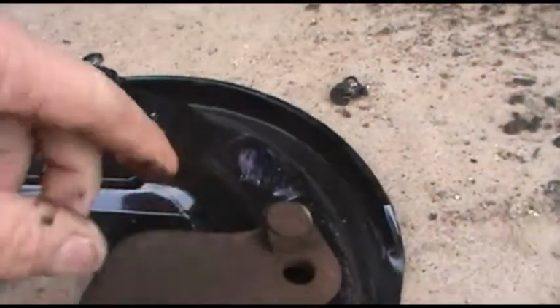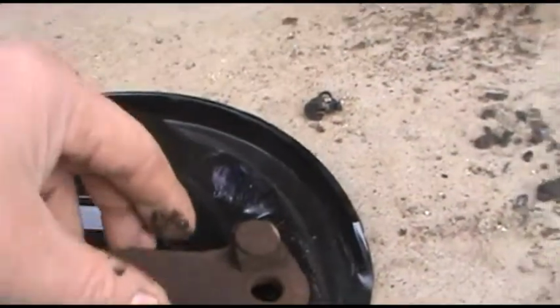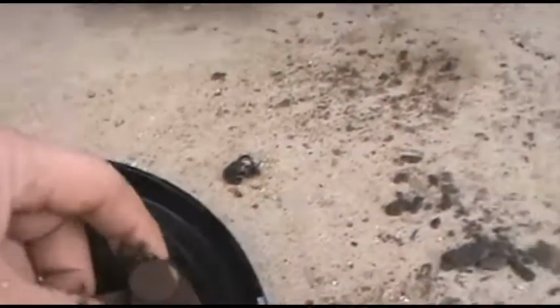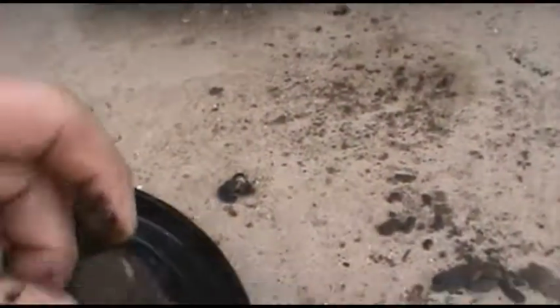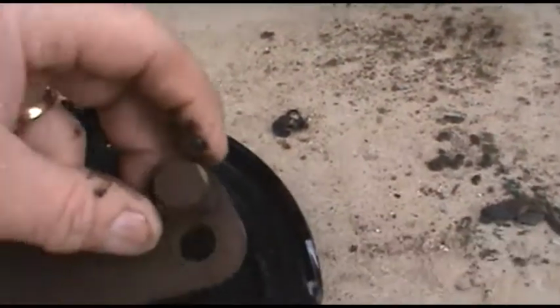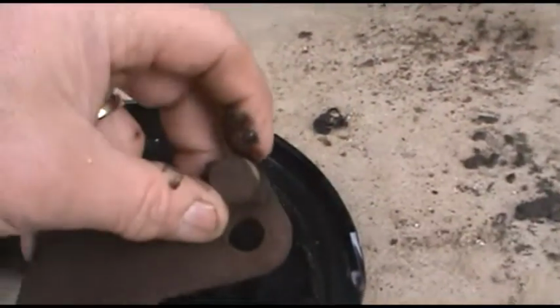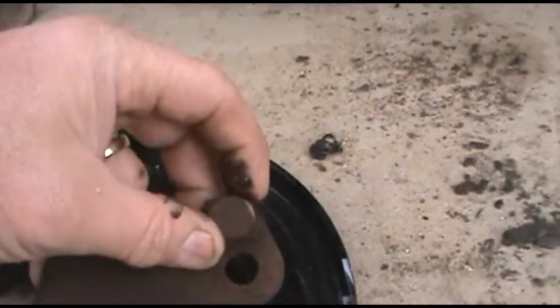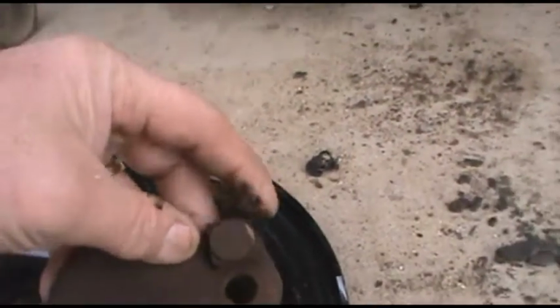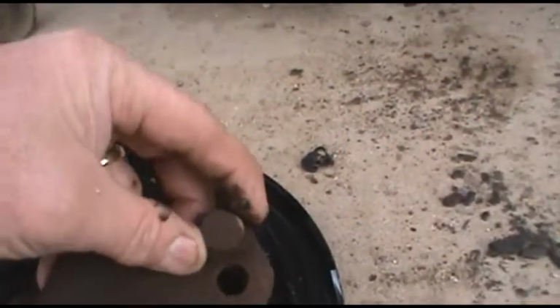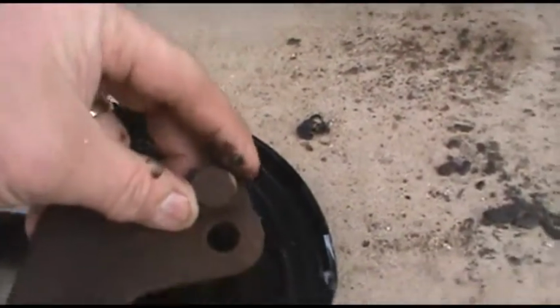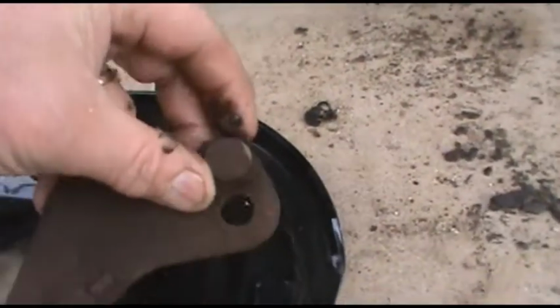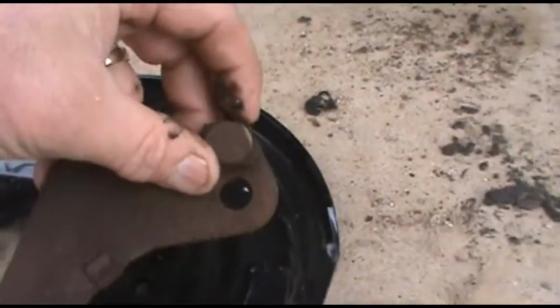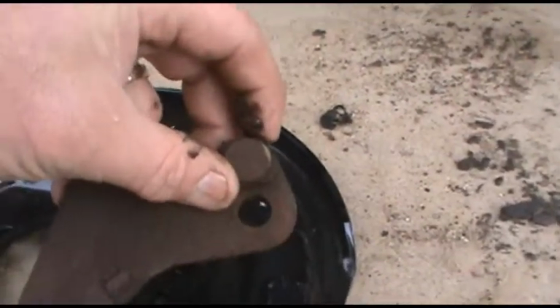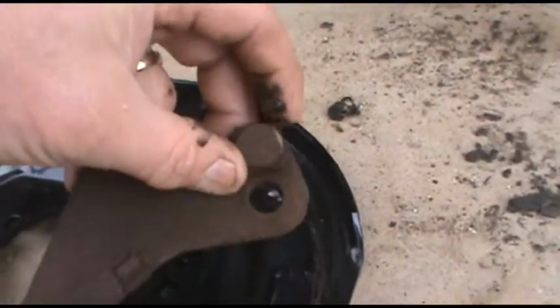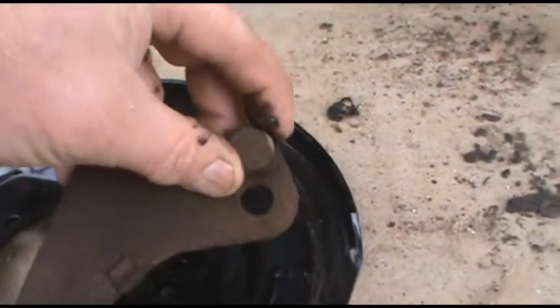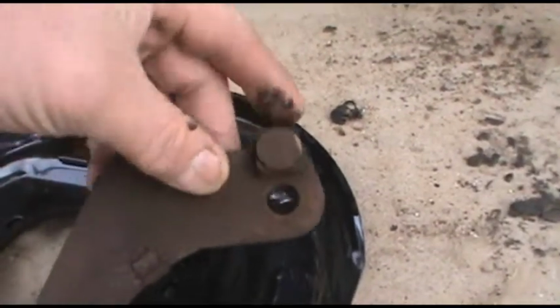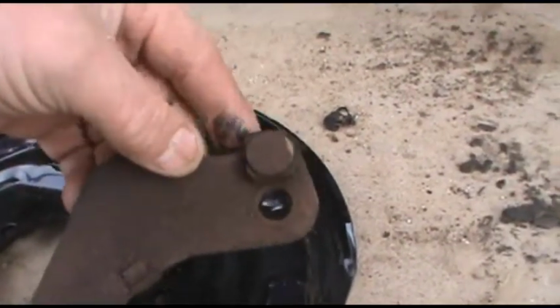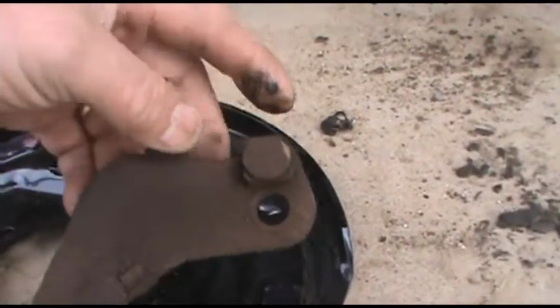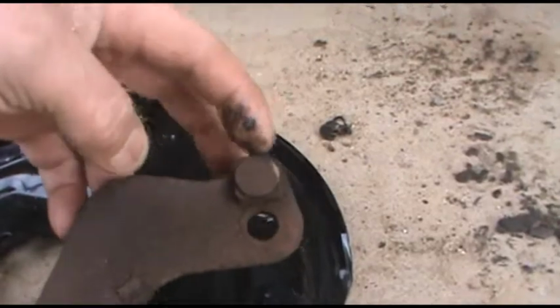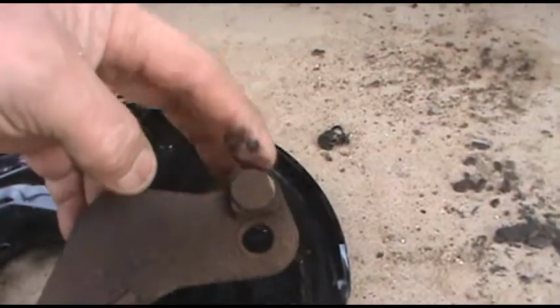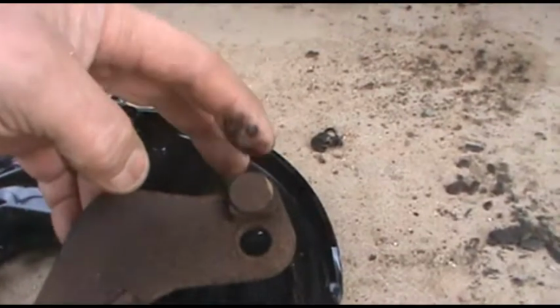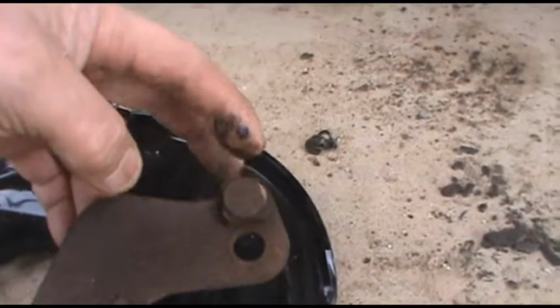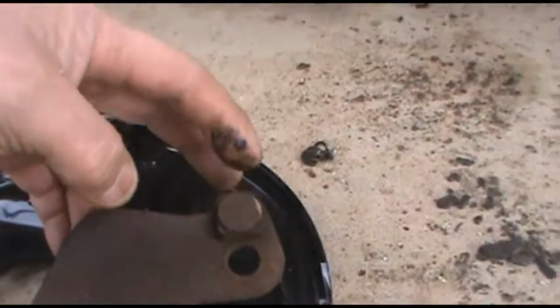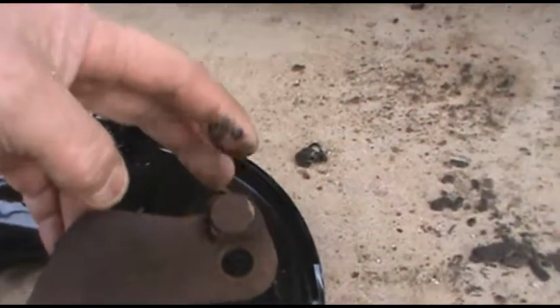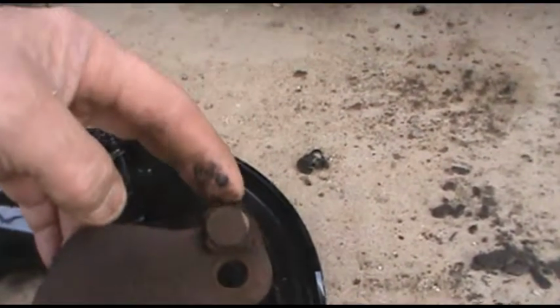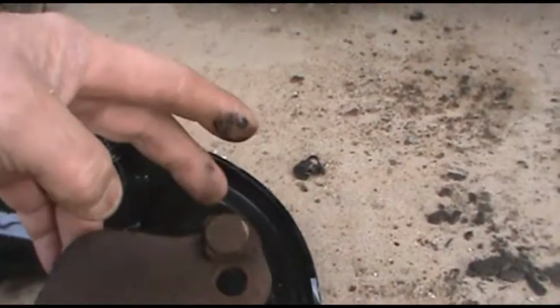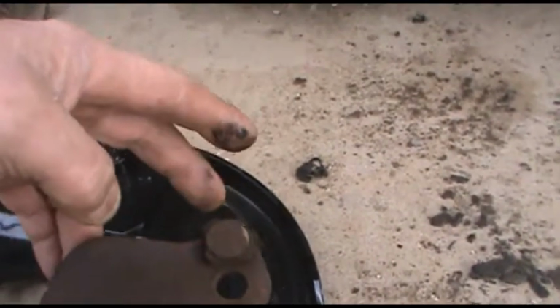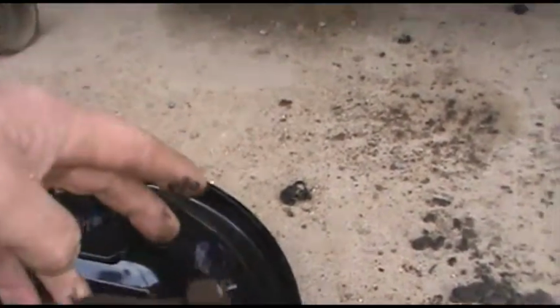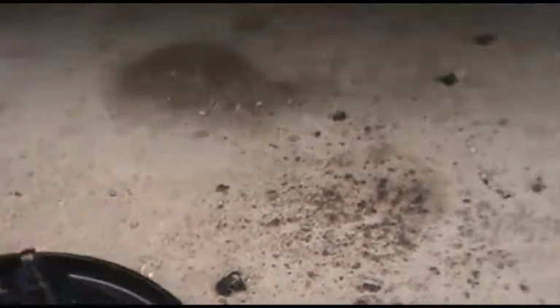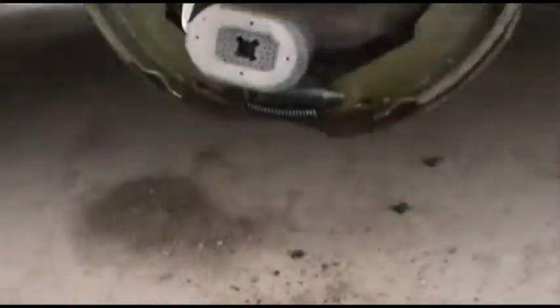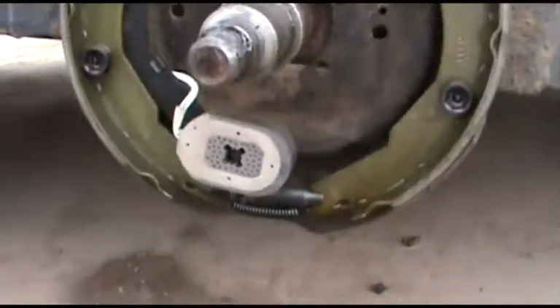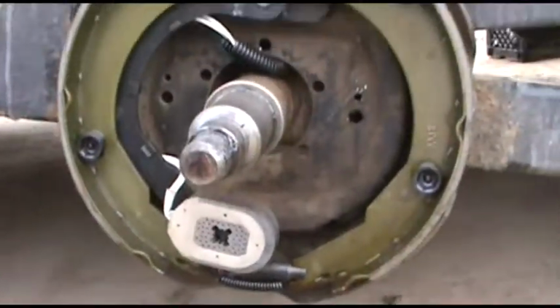So if you do pack your wheel bearings and you're not changing your brakes, those are two points that you probably want to lube up, just to keep your brakes moving good.